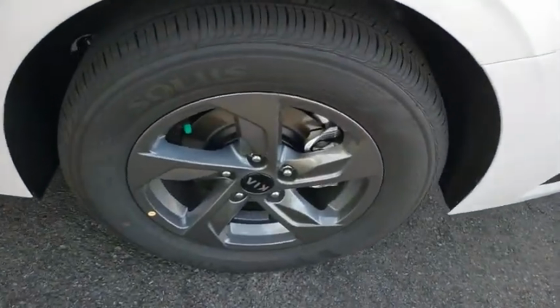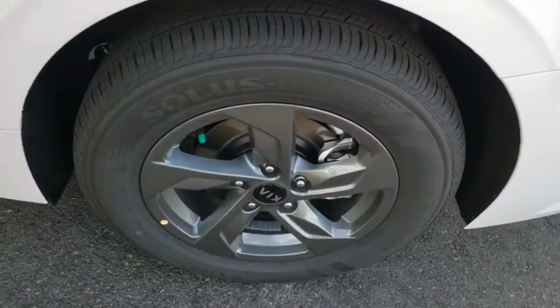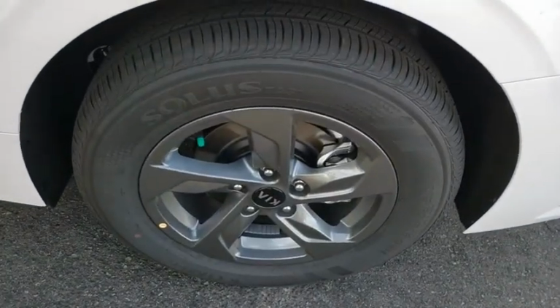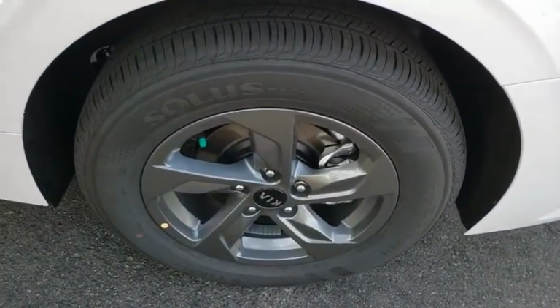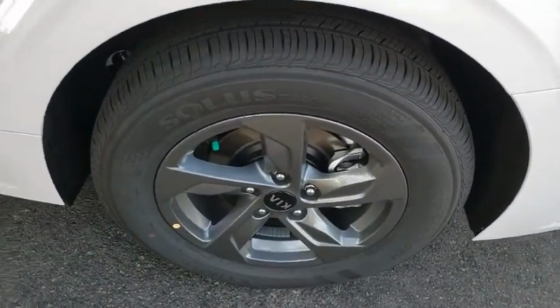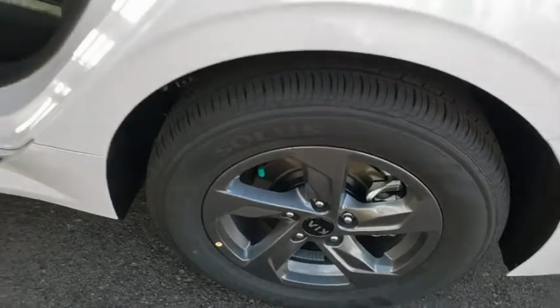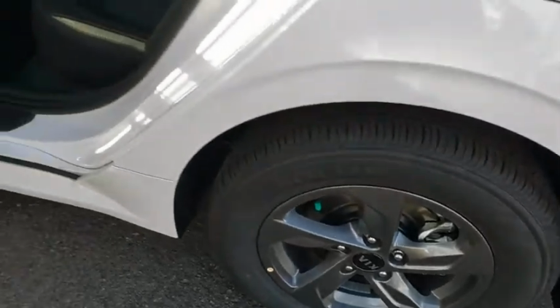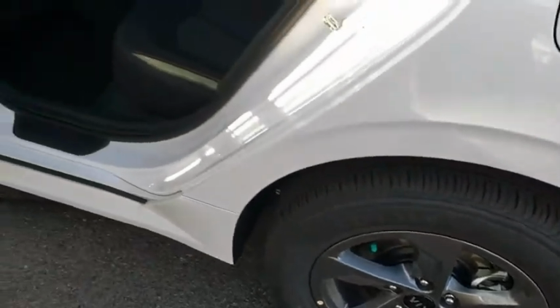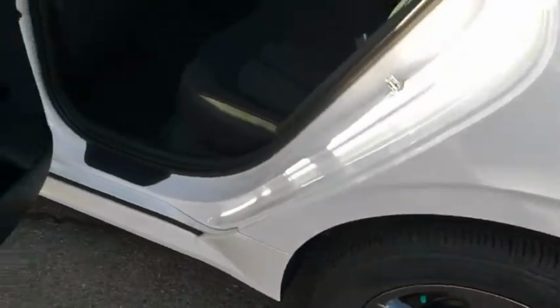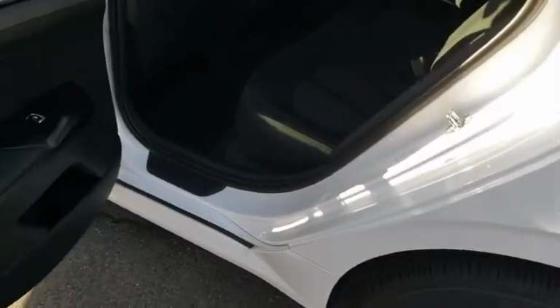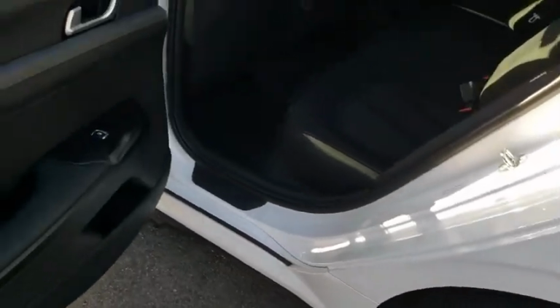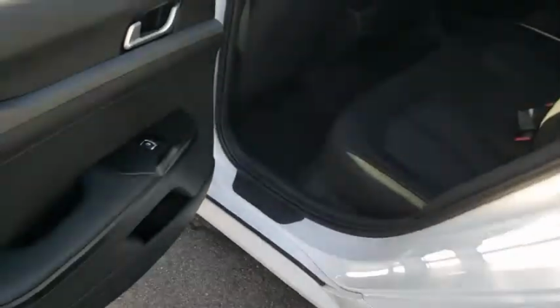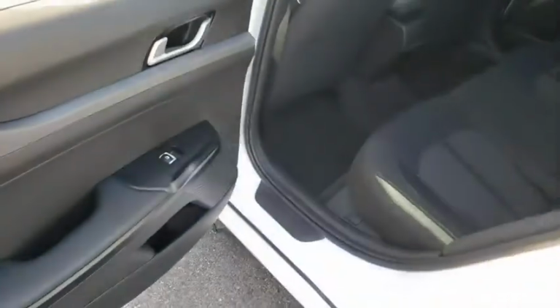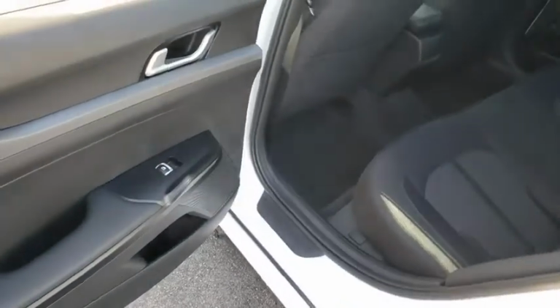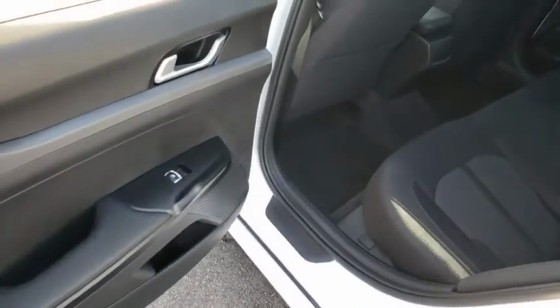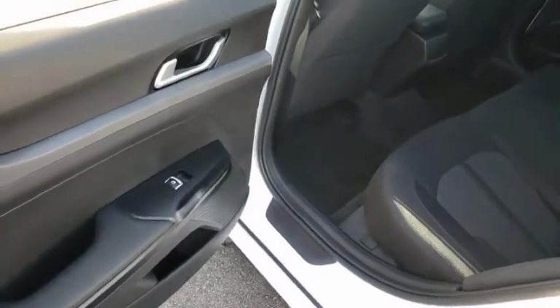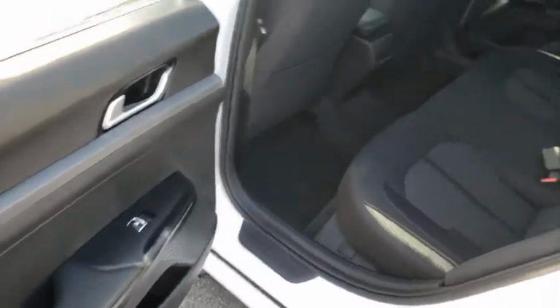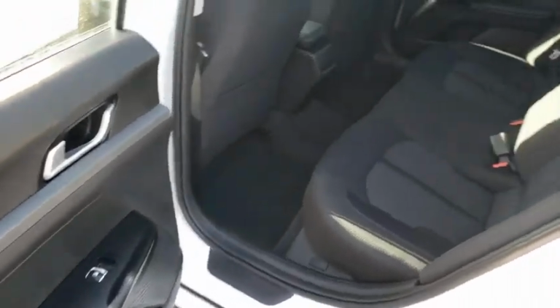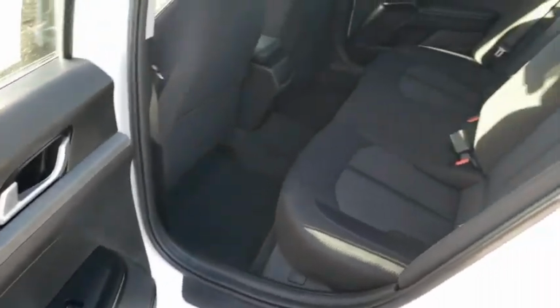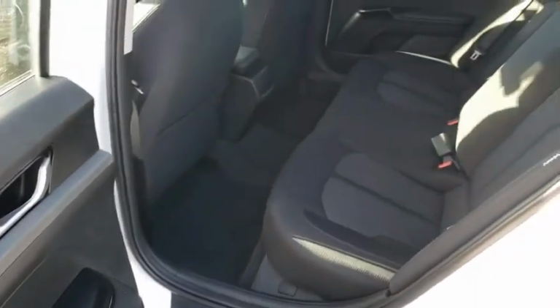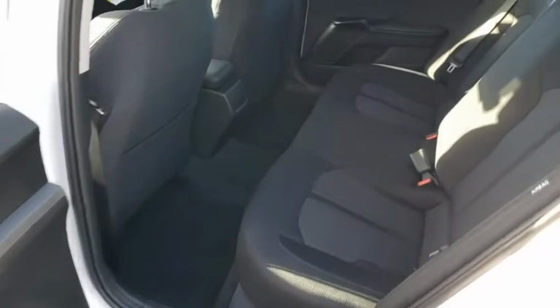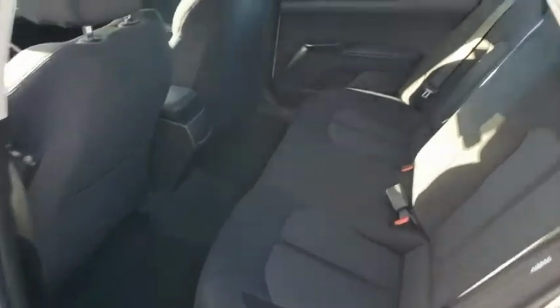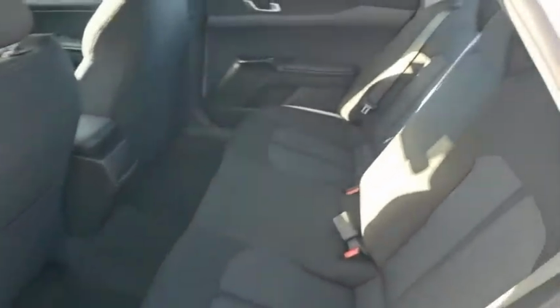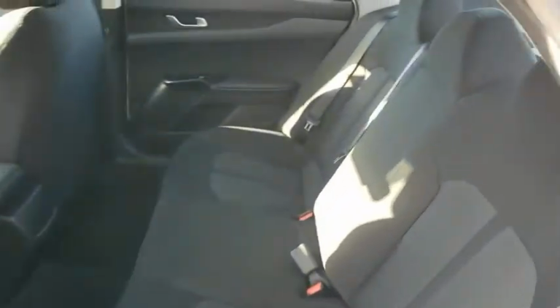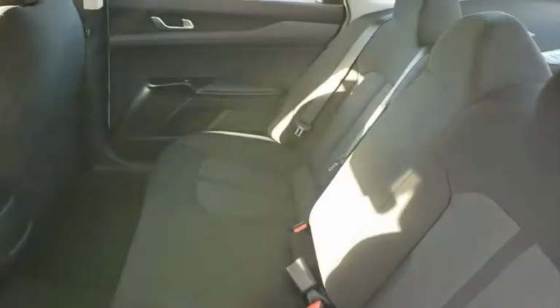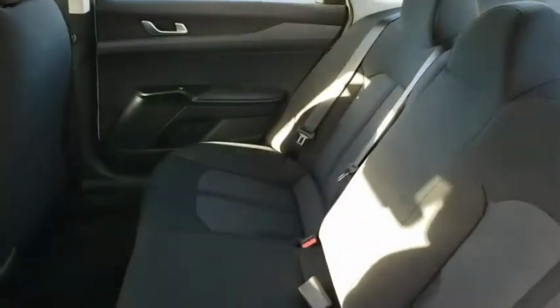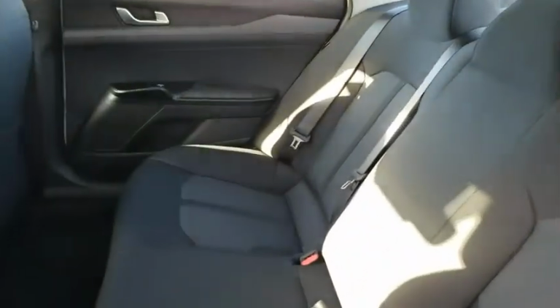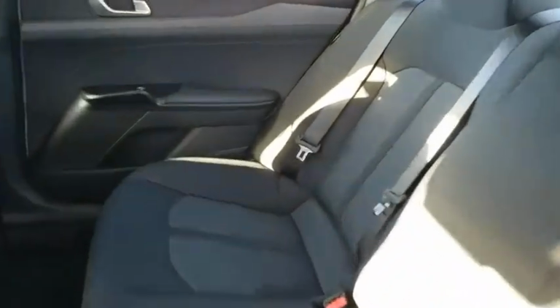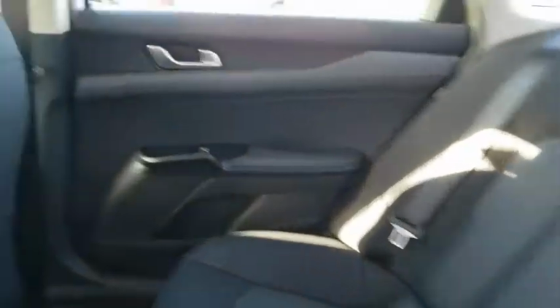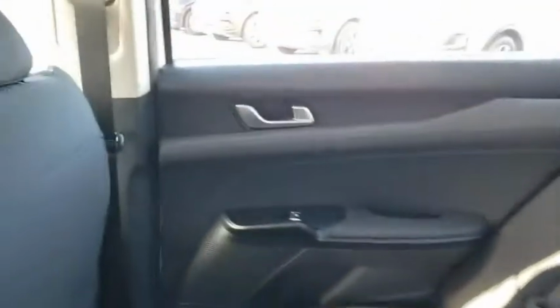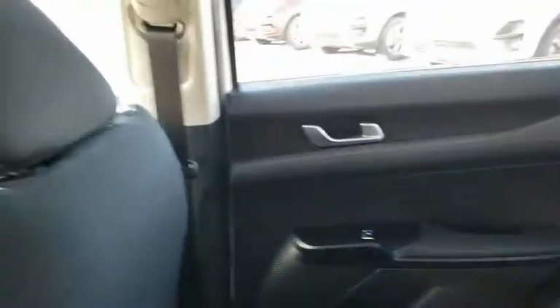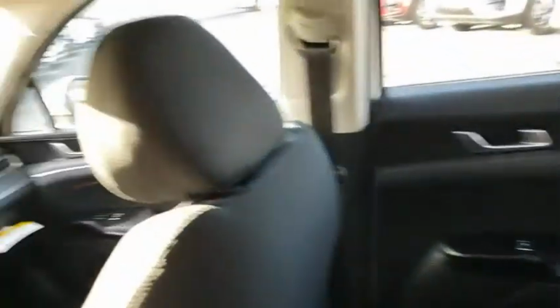Trip computer, panic alarm, brake assist, tachometer, overhead console, remote keyless entry, cloth seat trim, front reading lamps, front bucket seats, and tilt steering wheel.